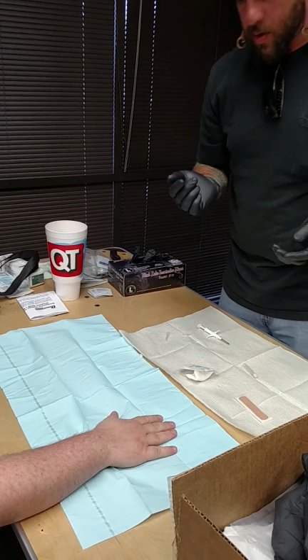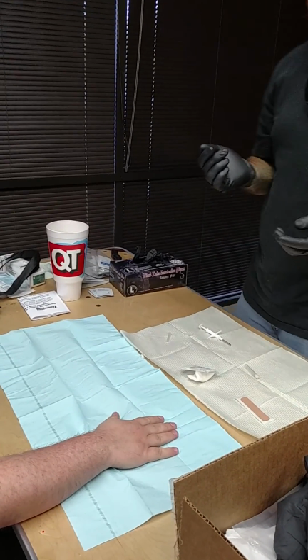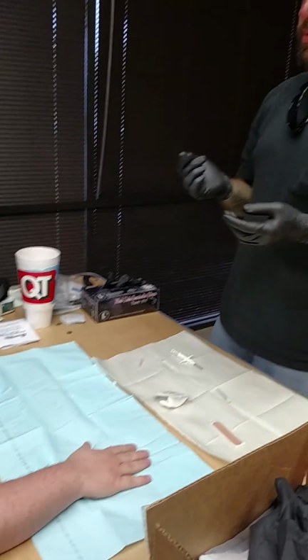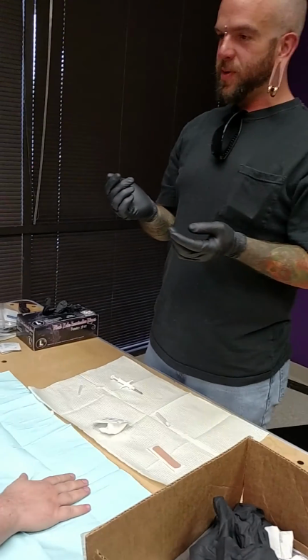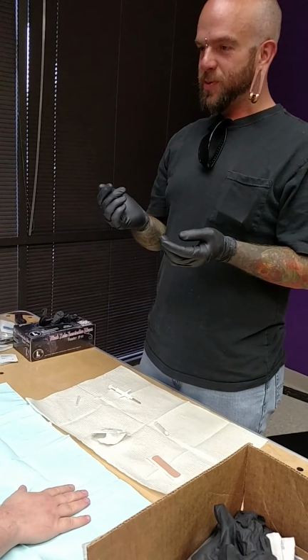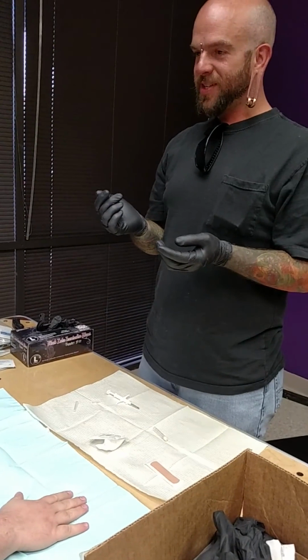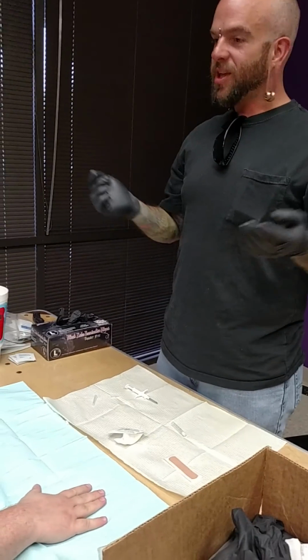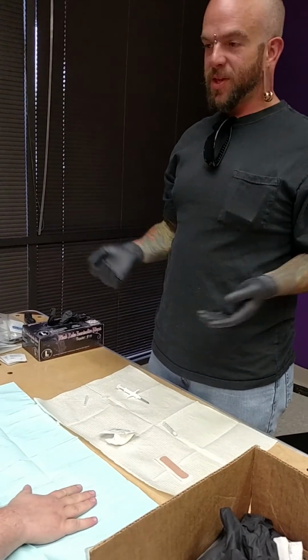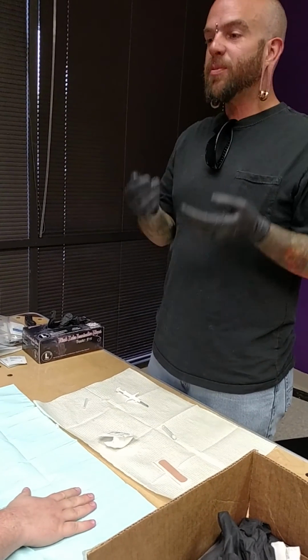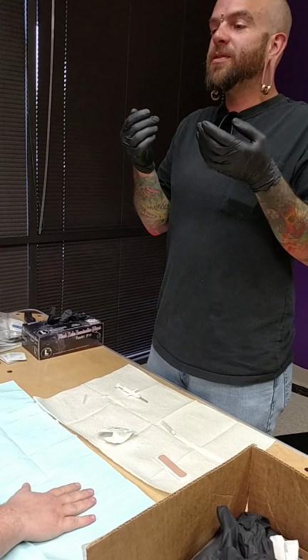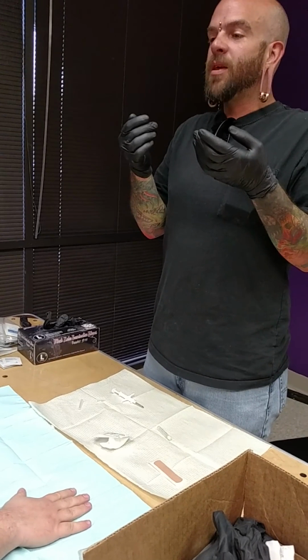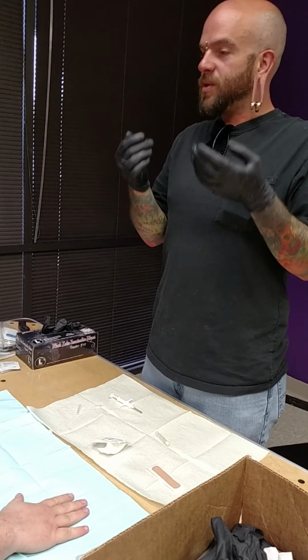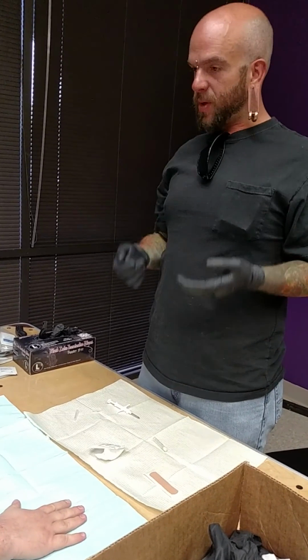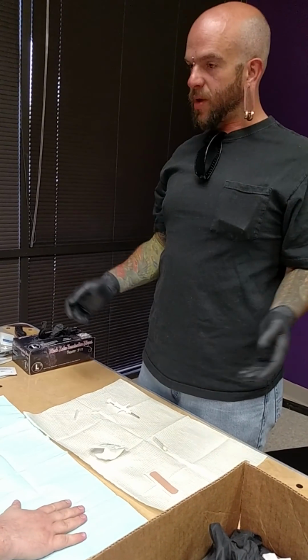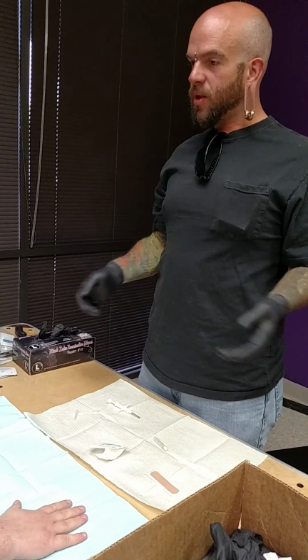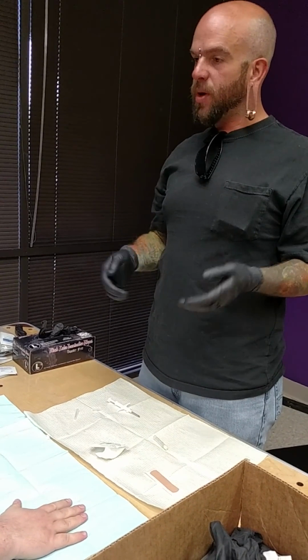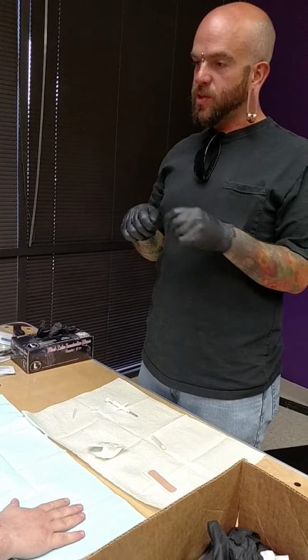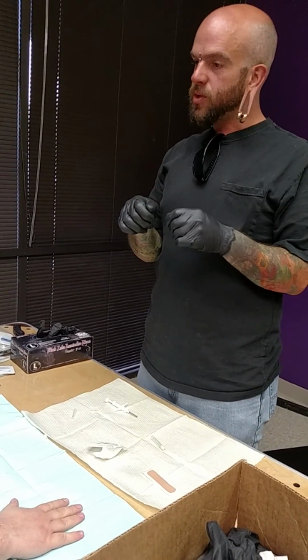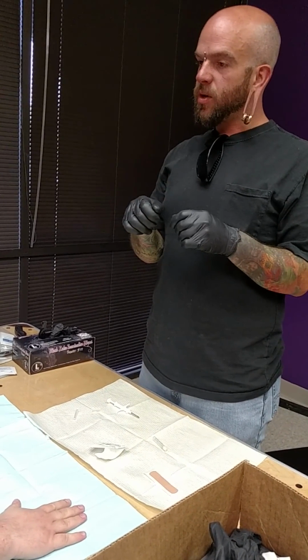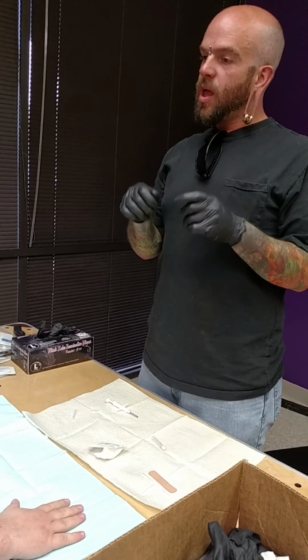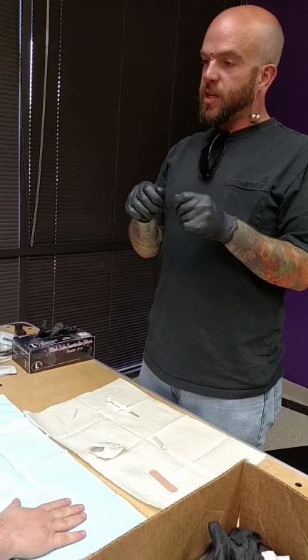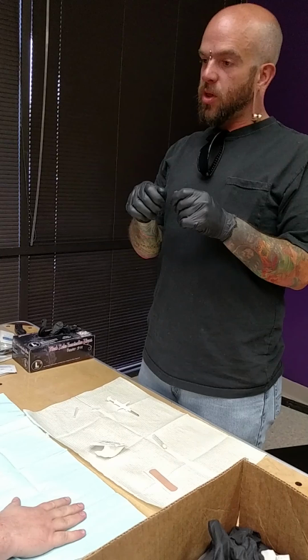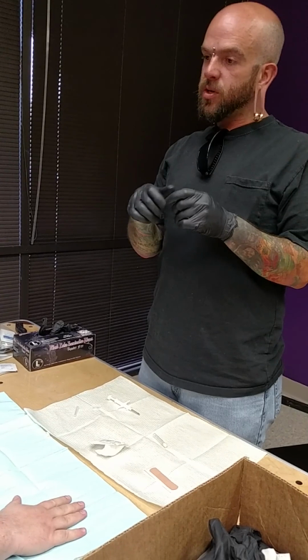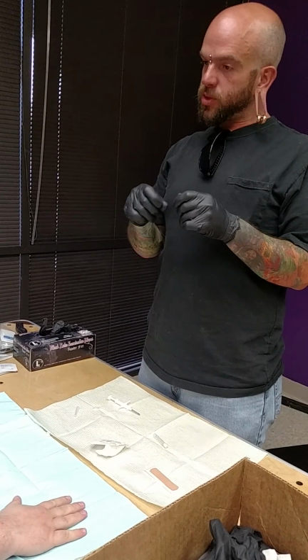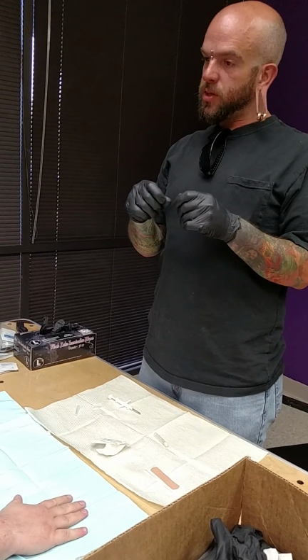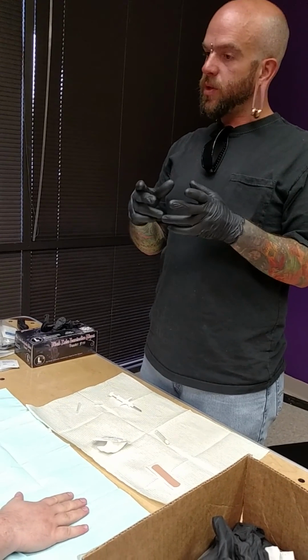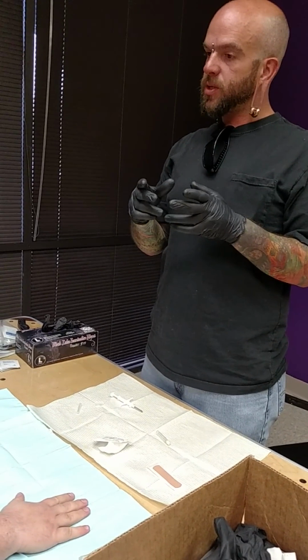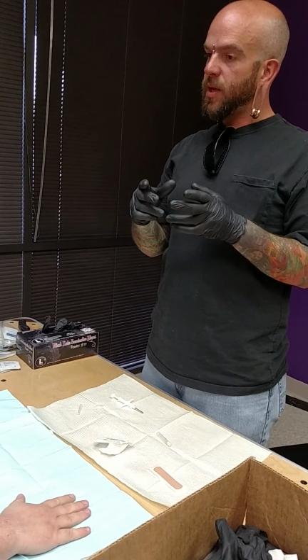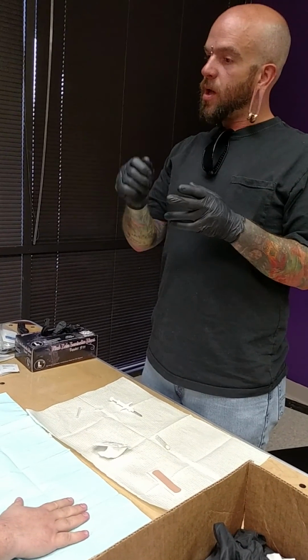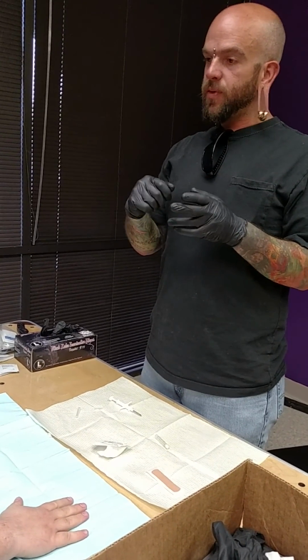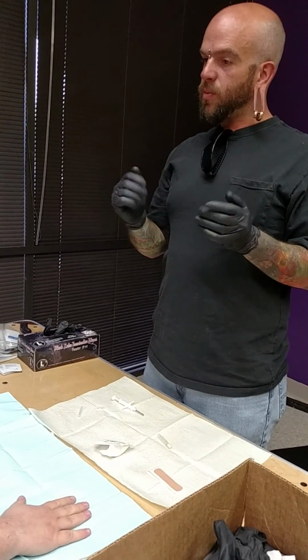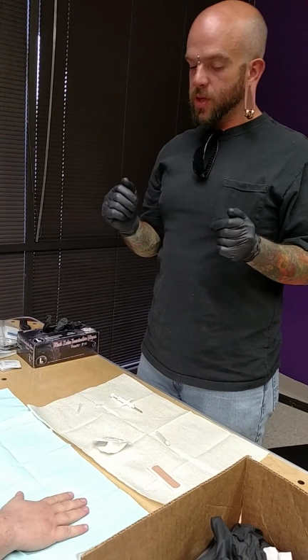Alright man, you've seen what we're doing. You know what to expect here. I'll have you give me a big breath in. On the big breath out, that's when we'll insert the needle. After the needle's all the way inserted, I'll push on the plunger. You'll feel a little bit of pressure from that. Pull everything out, and we'll be good to go.